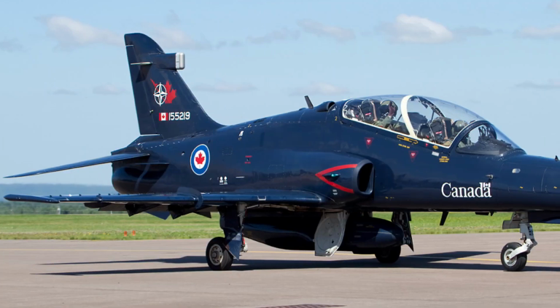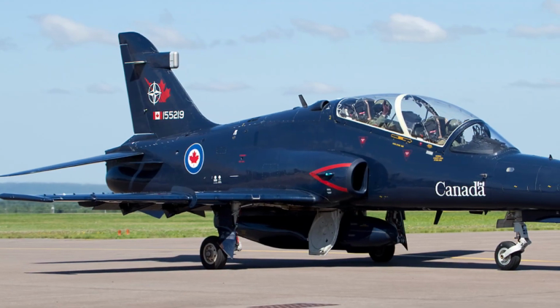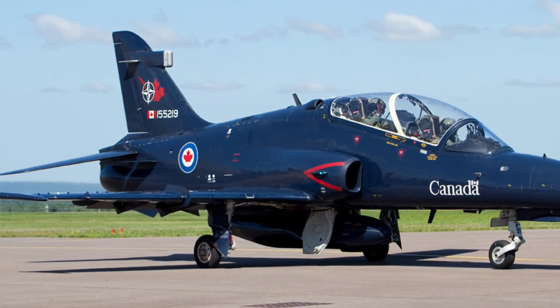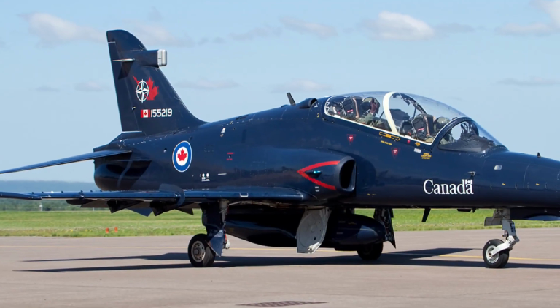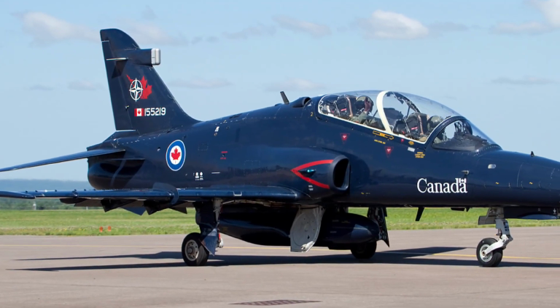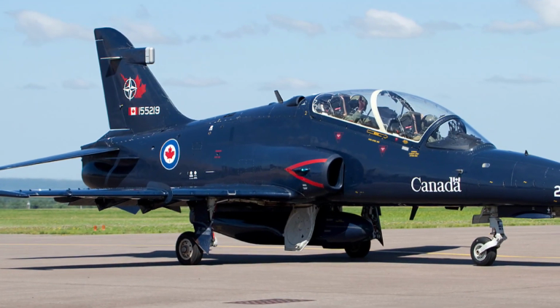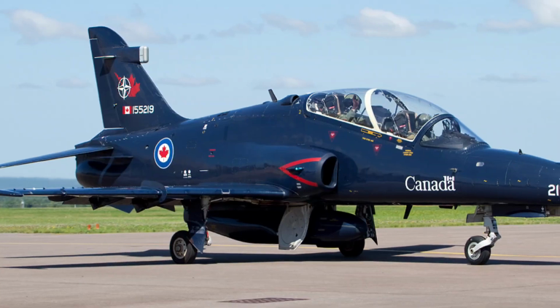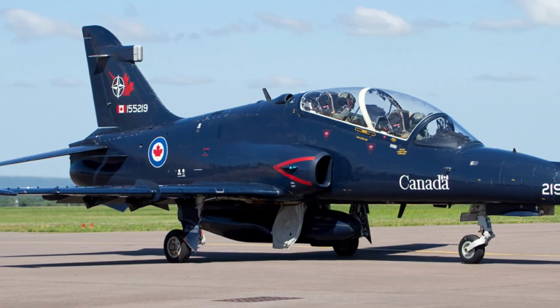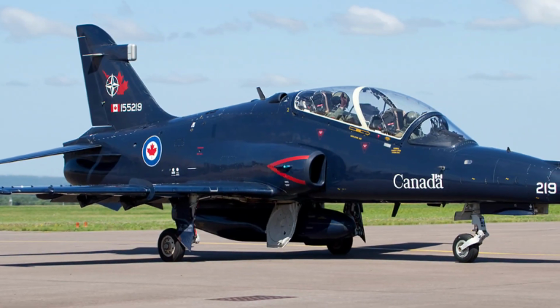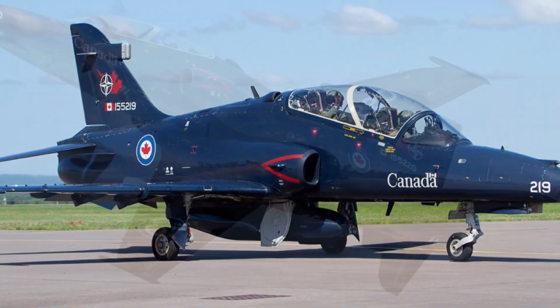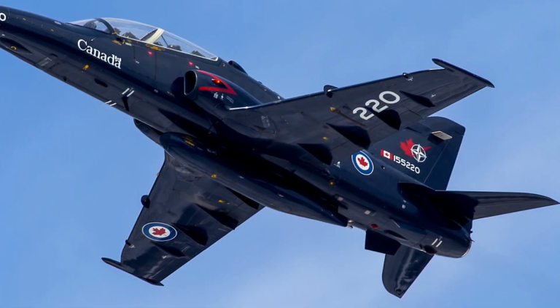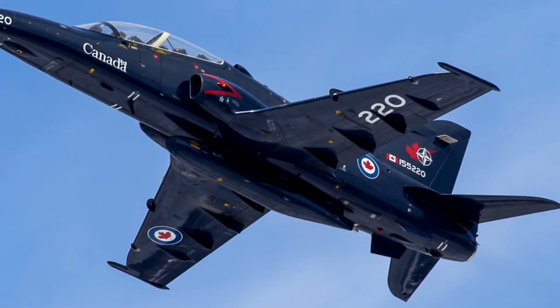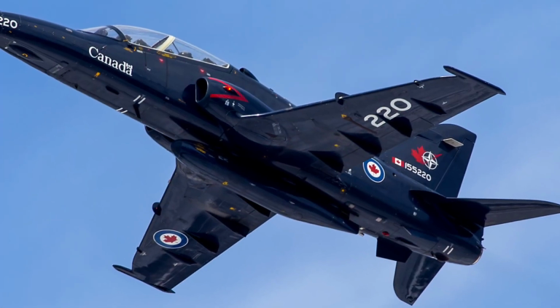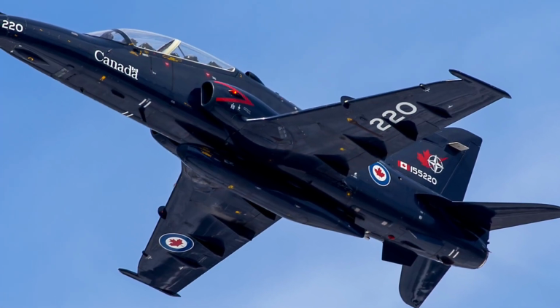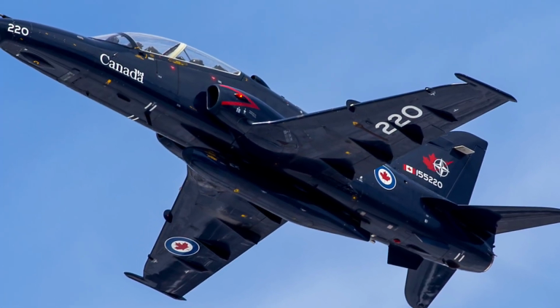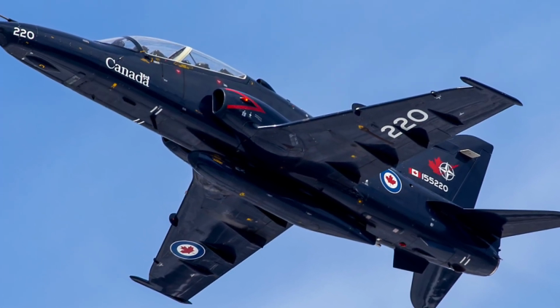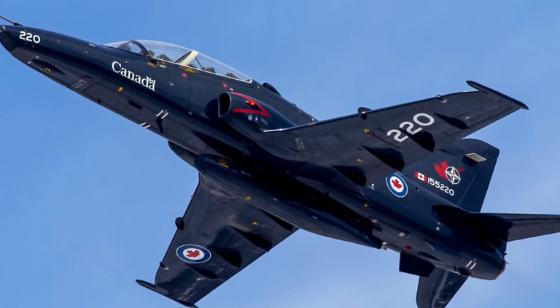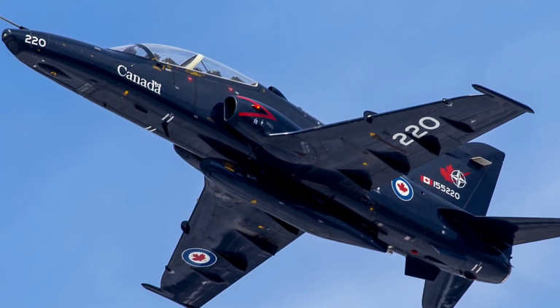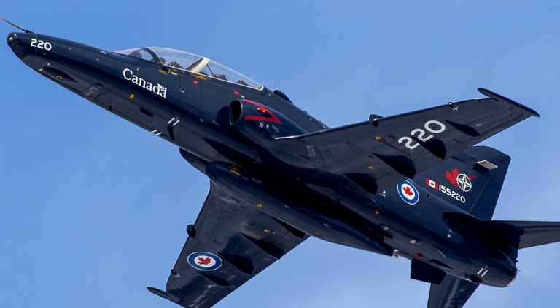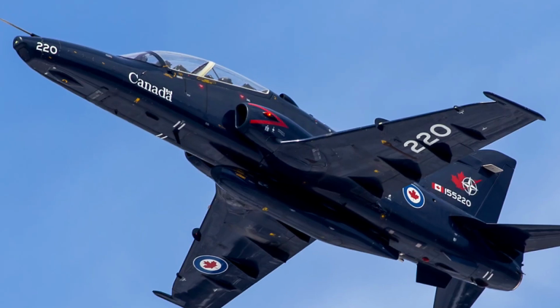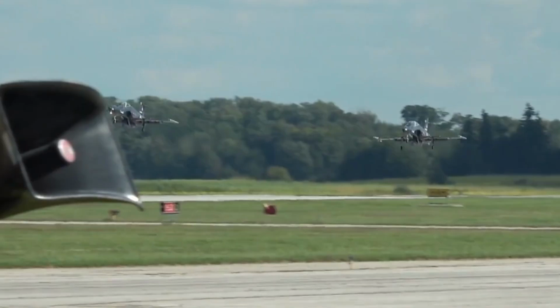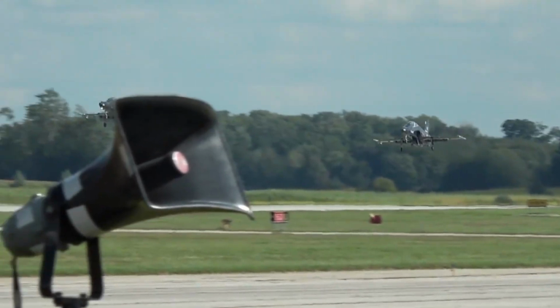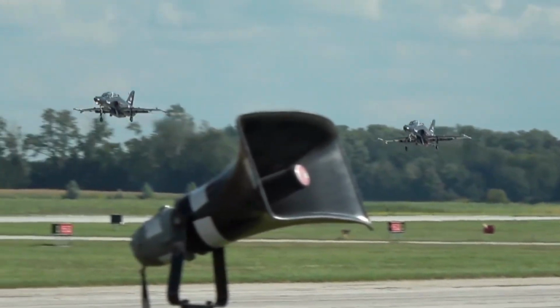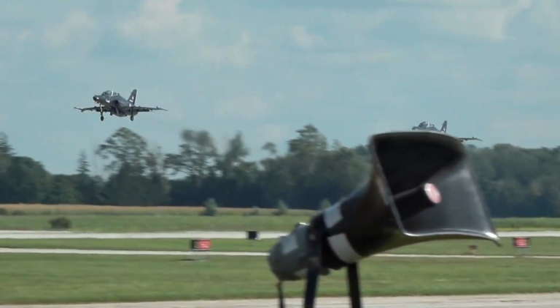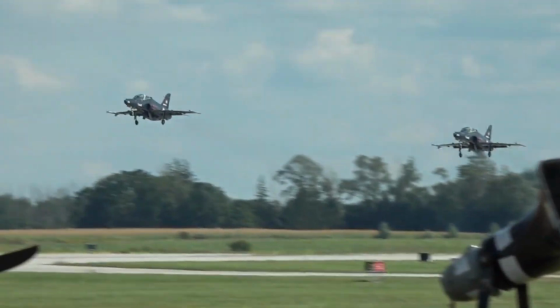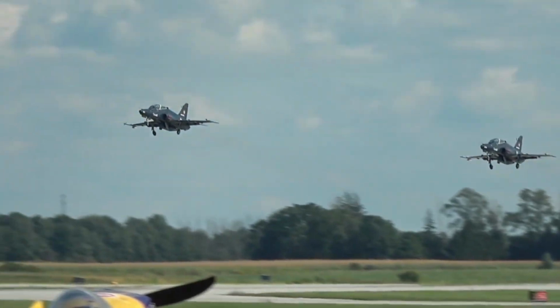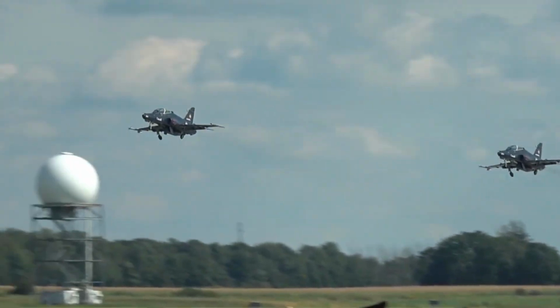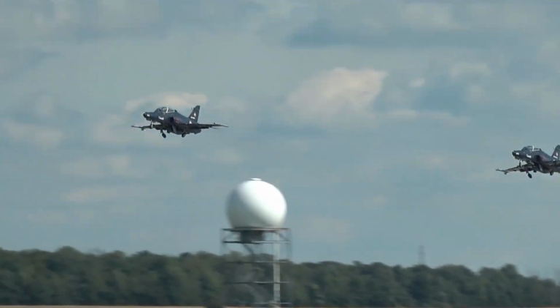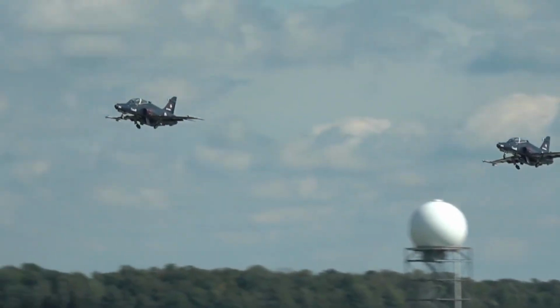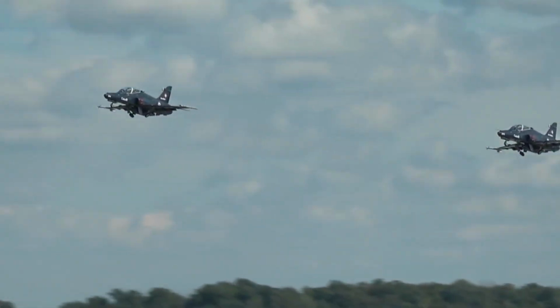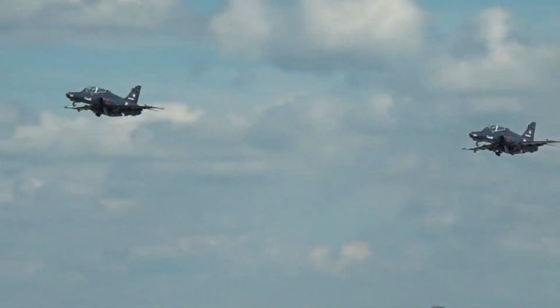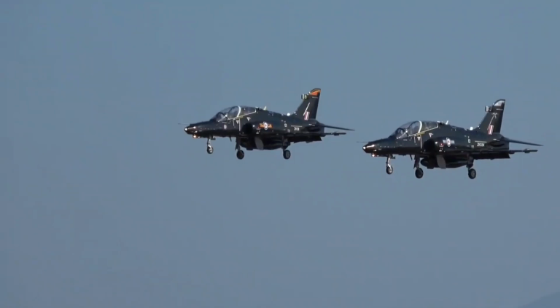In a world dominated by stealth, speed and precision, one aircraft continues to shape the future of Britain's air power. This is the BAE Systems Hawk, a jet that's more than just a trainer. It's the cradle of Britain's finest fighter pilots.